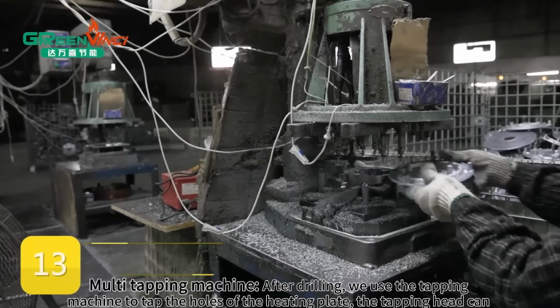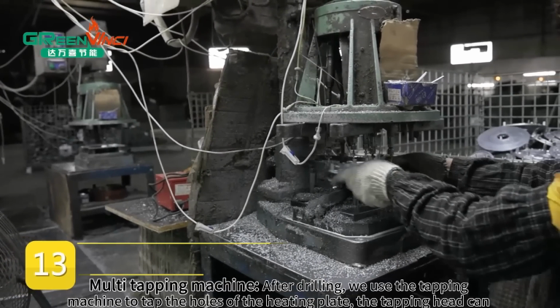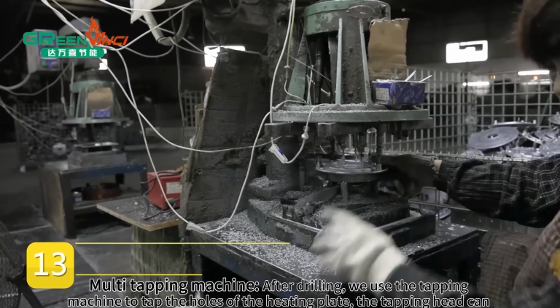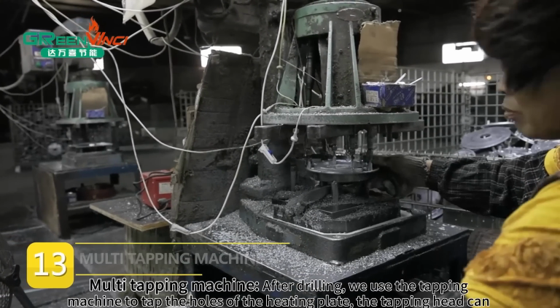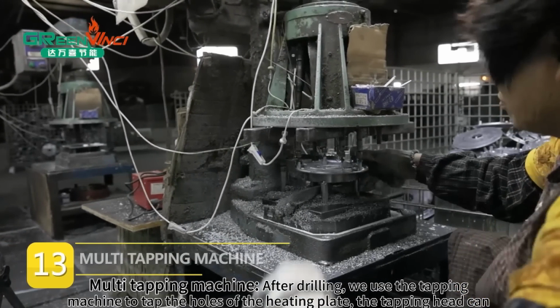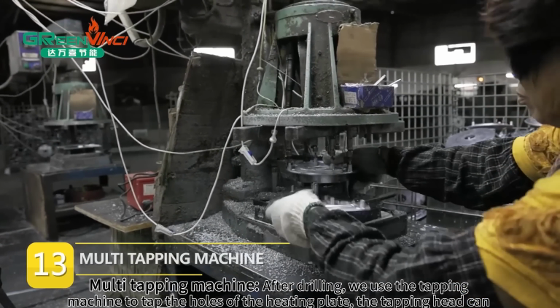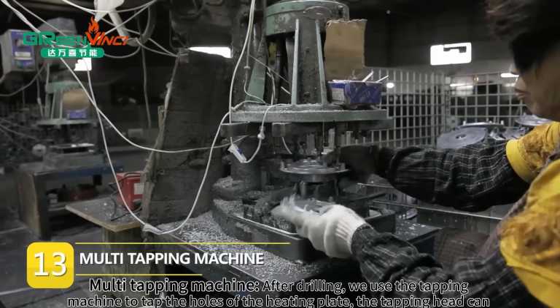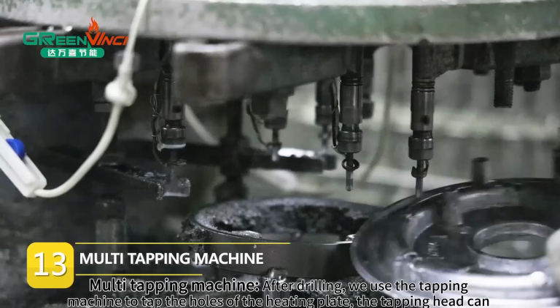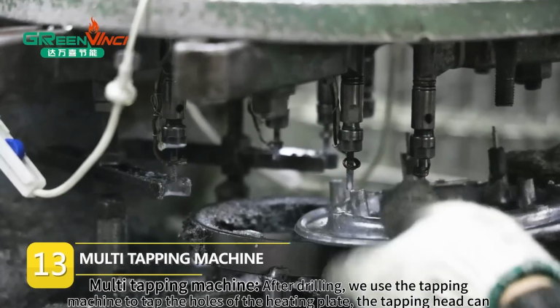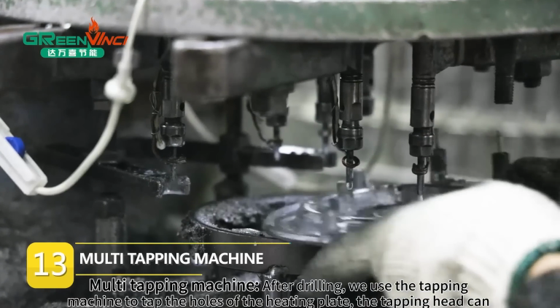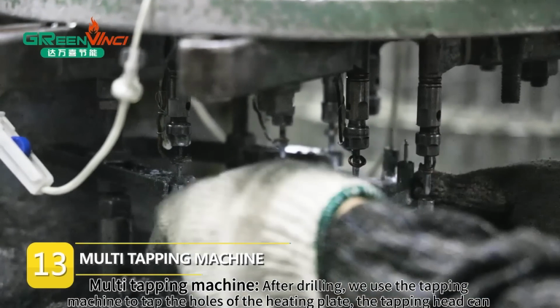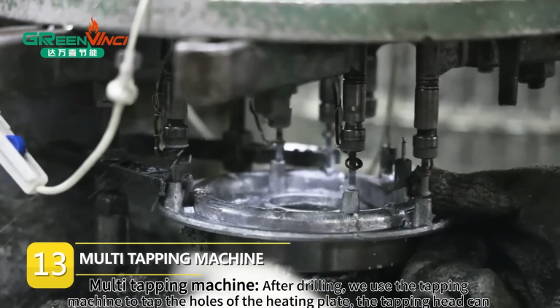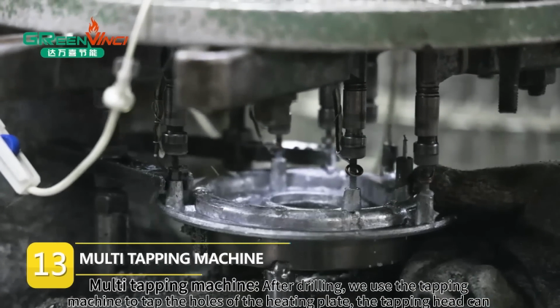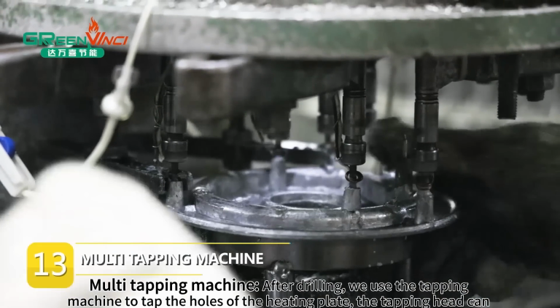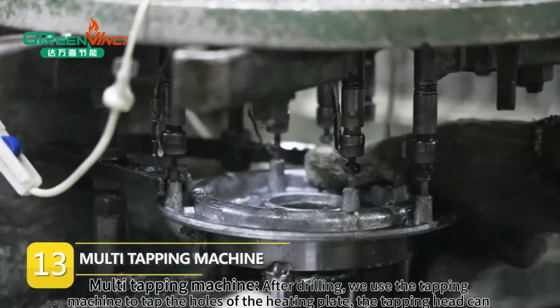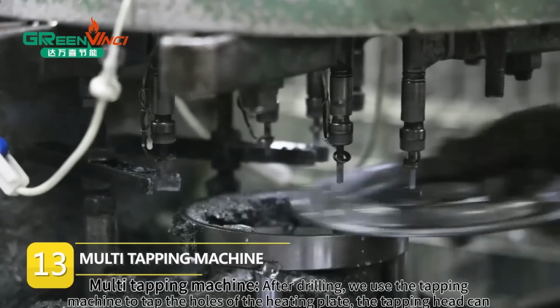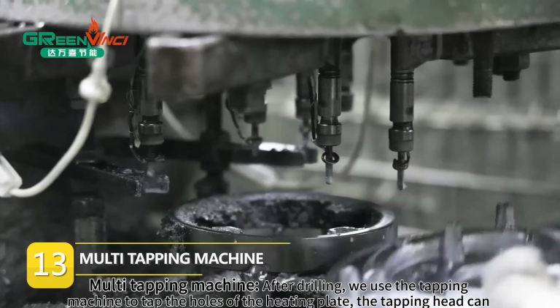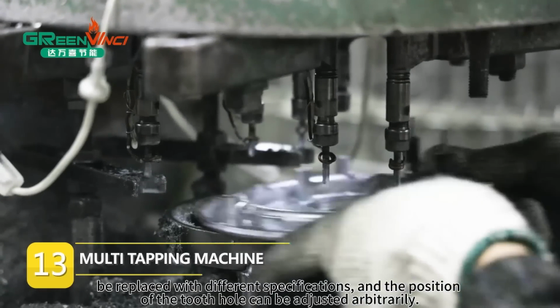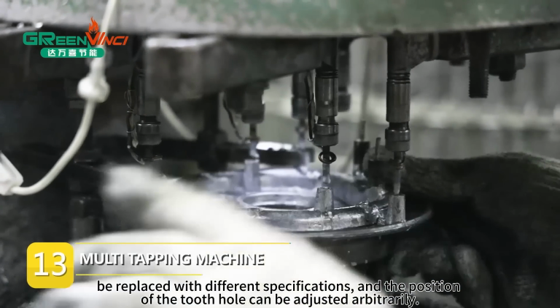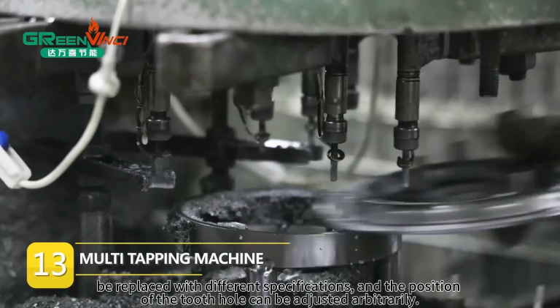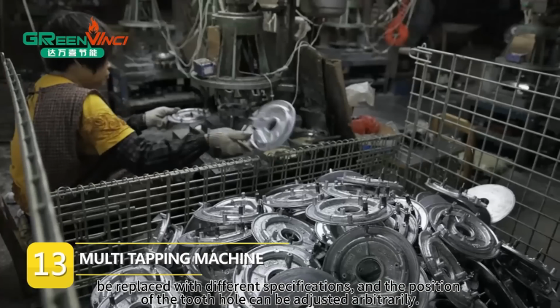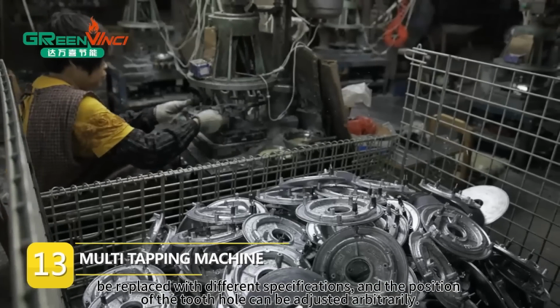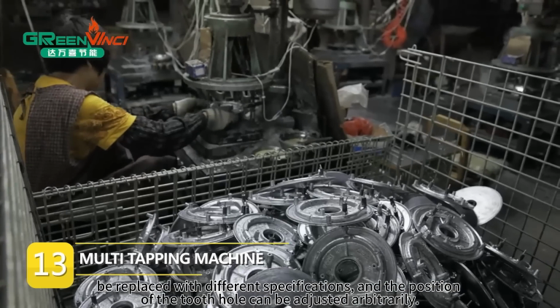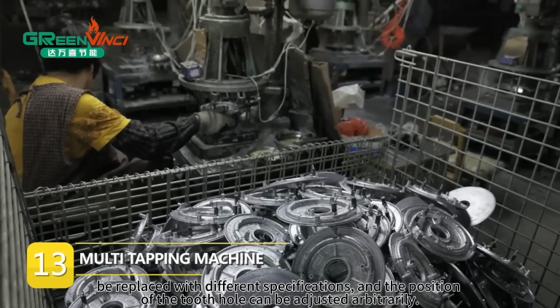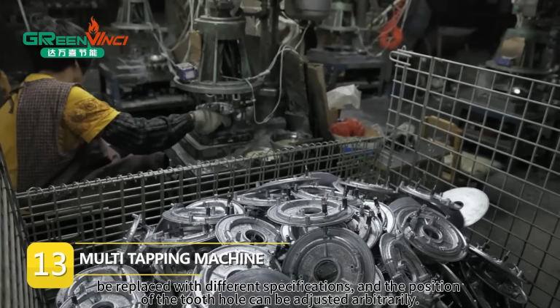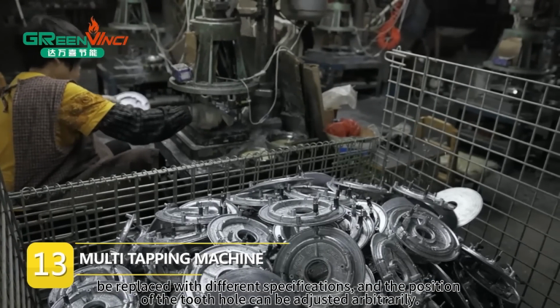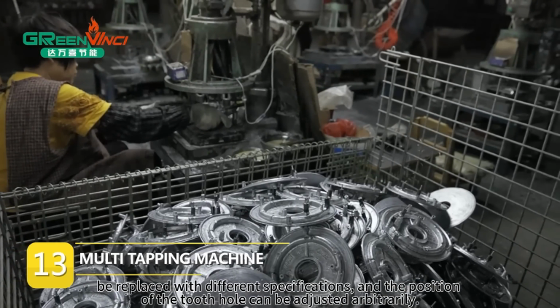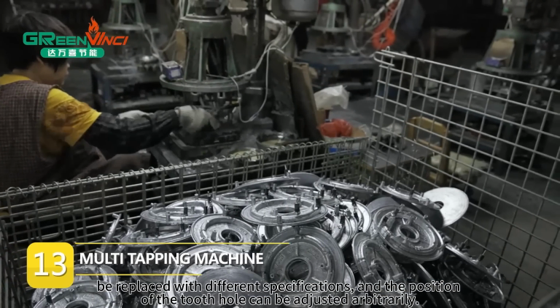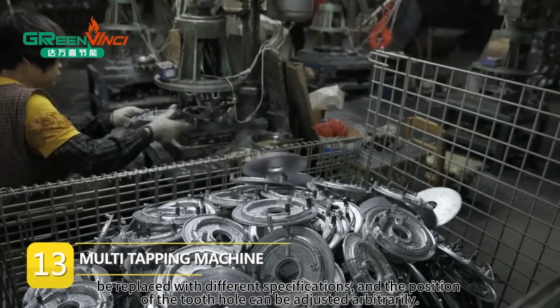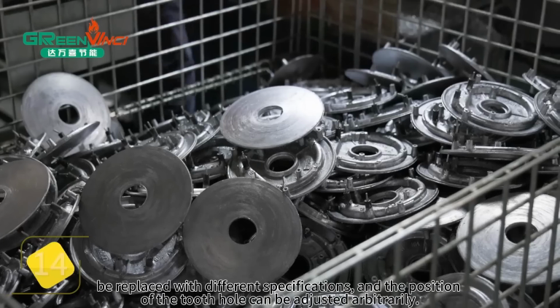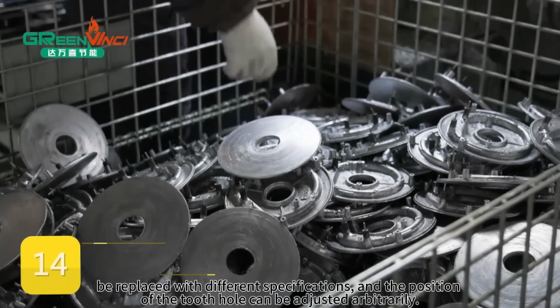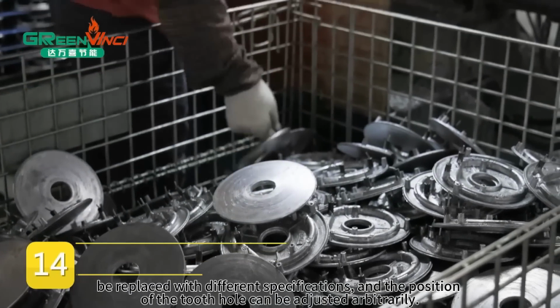Multi Tapping Machine. After drilling, we use the tapping machine to tap the holes of the heating plate. The tapping head can be replaced with different specifications, and the position of the tooth hole can be adjusted arbitrarily.